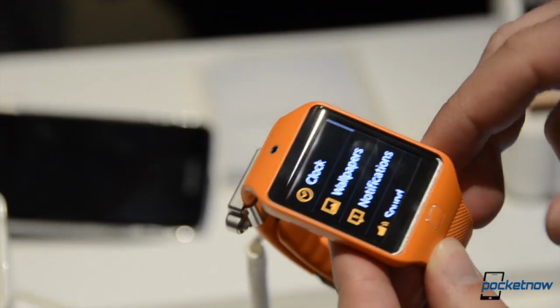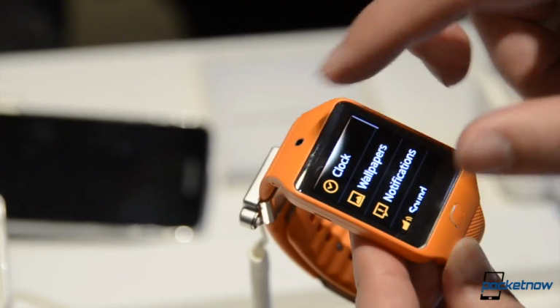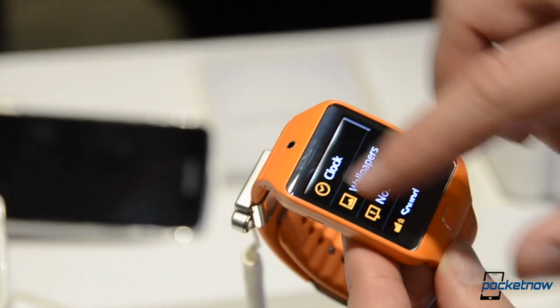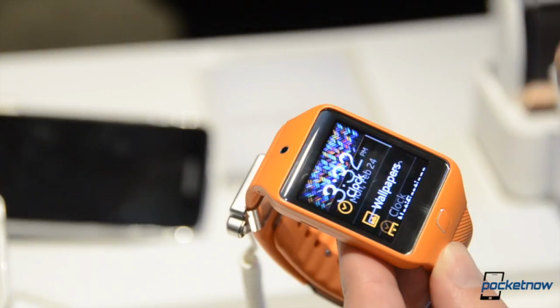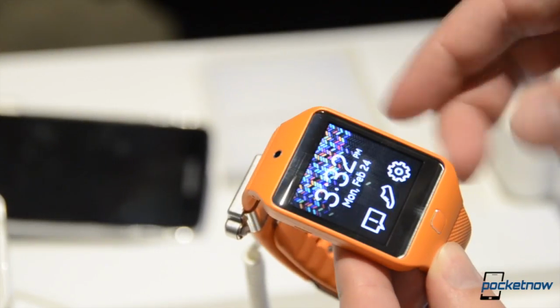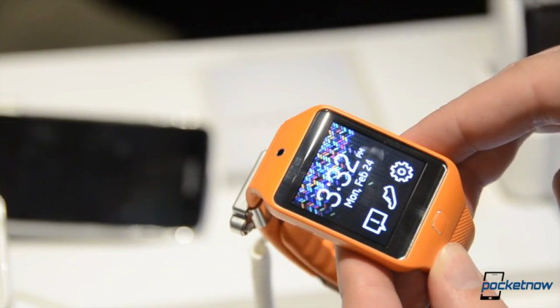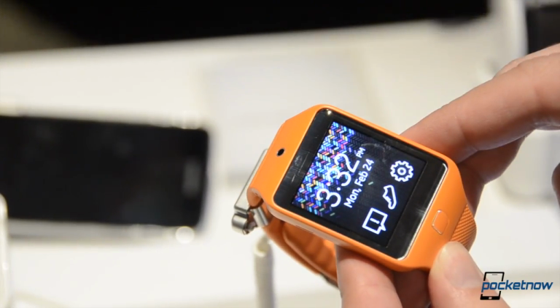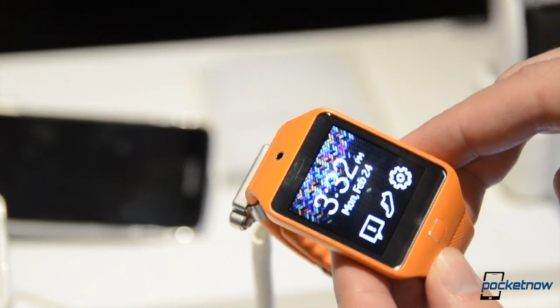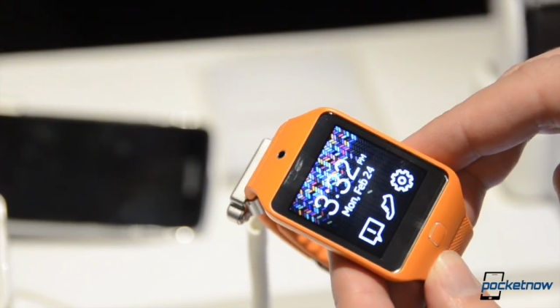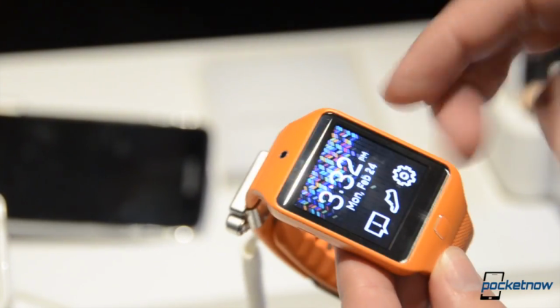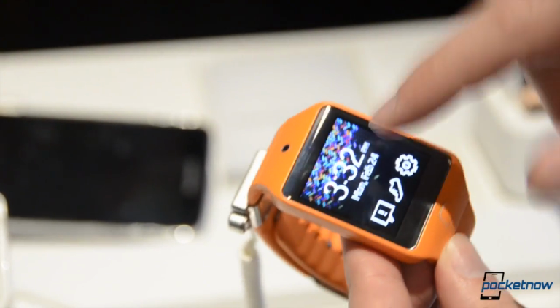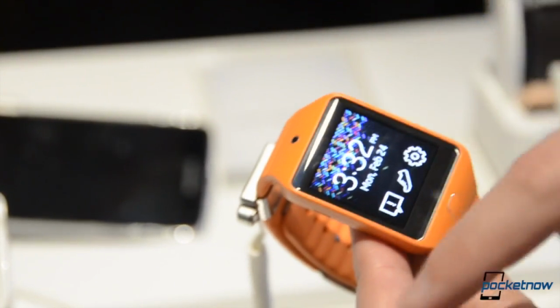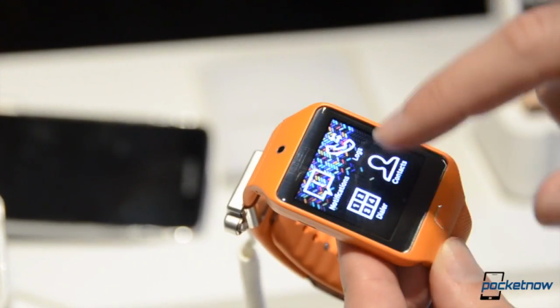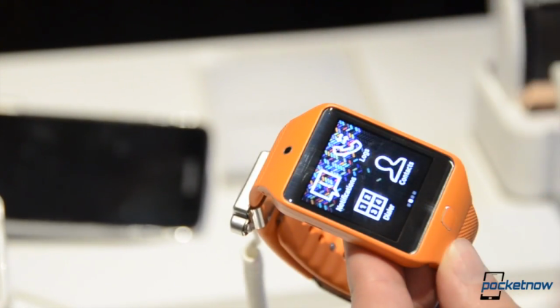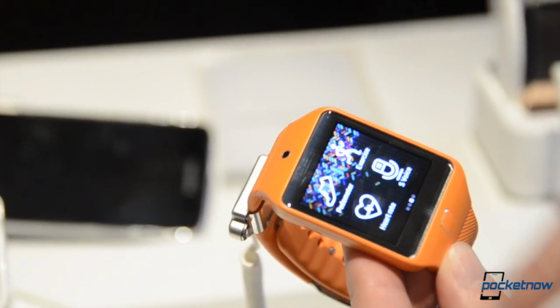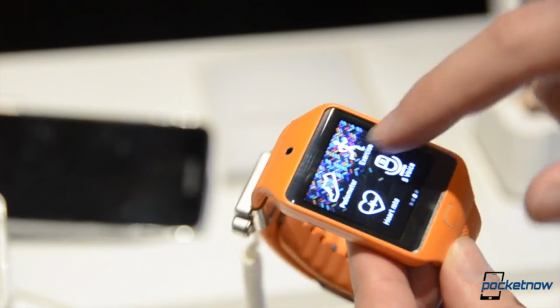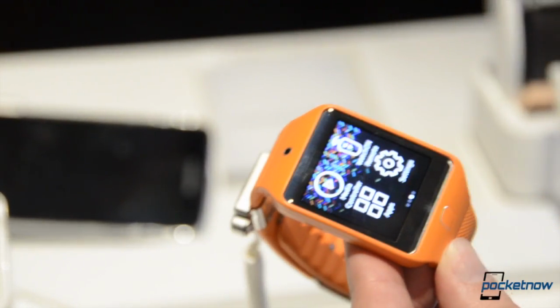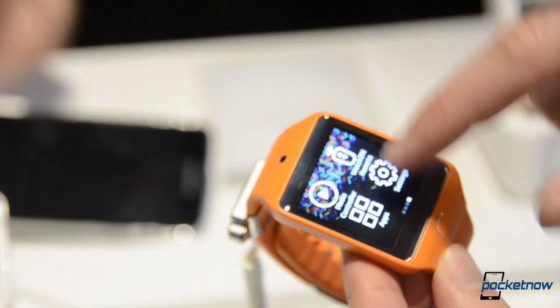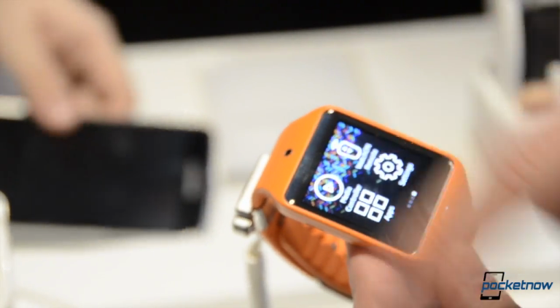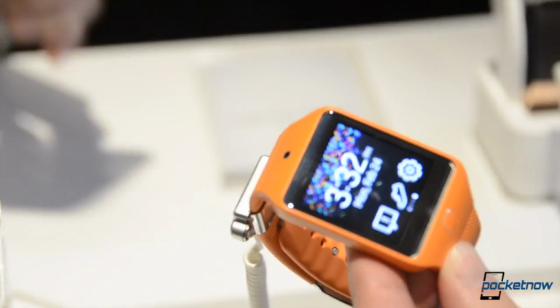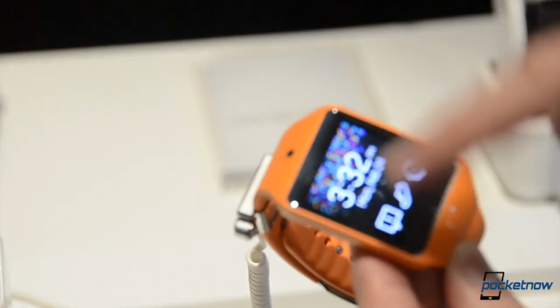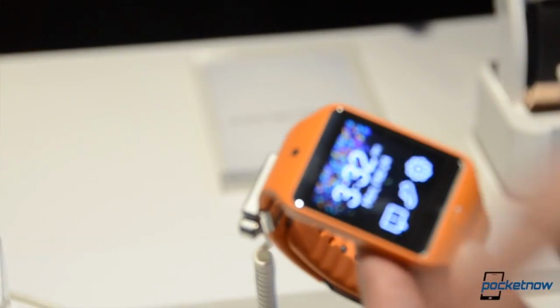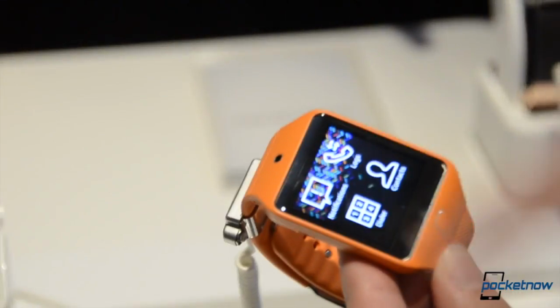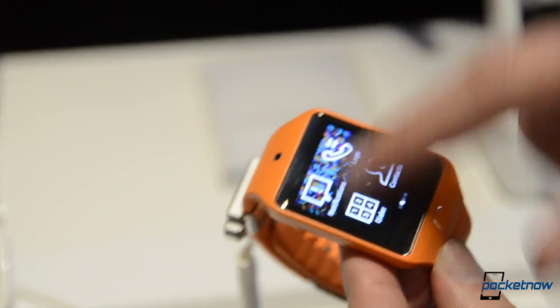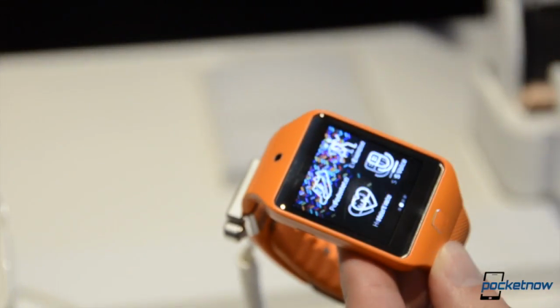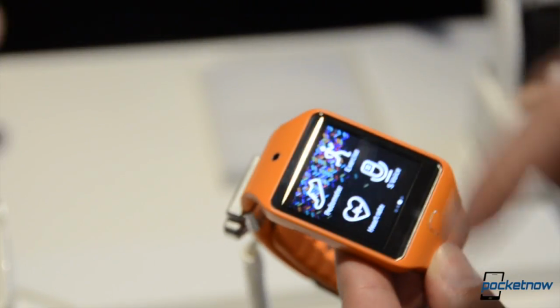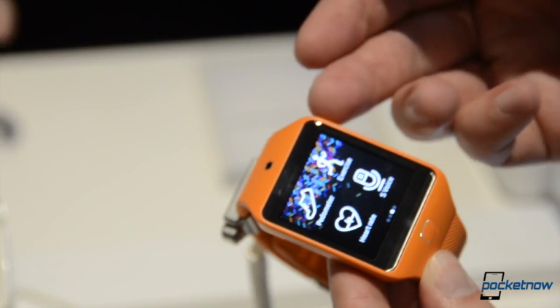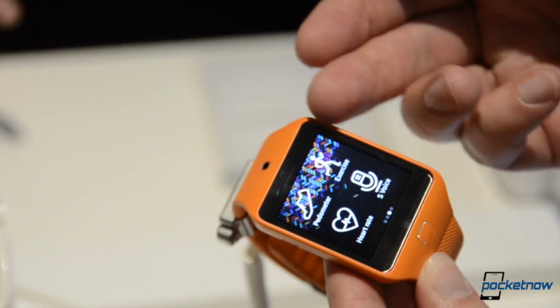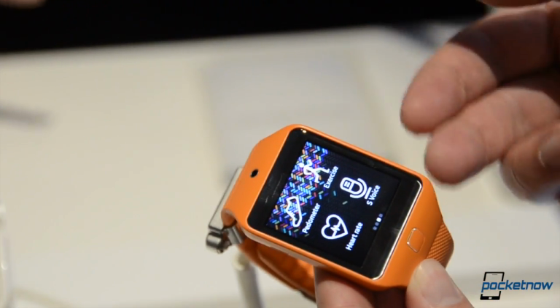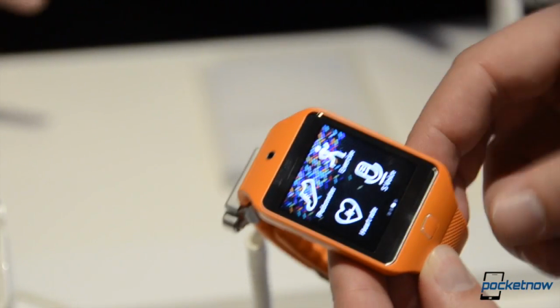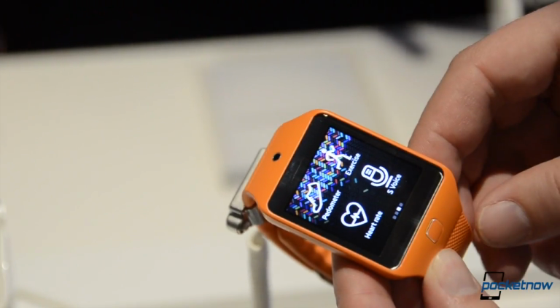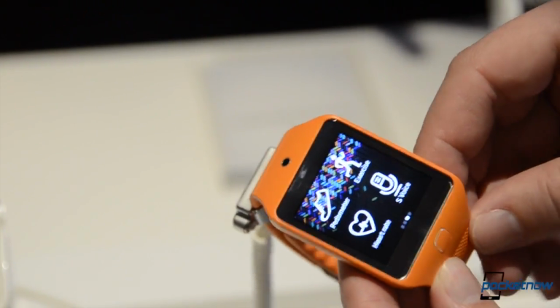Here's our settings menu — very, very similar responsiveness, actually a little more stuttery than we're used to on the Gear. Even though the hardware is very comparable, the display is the same.